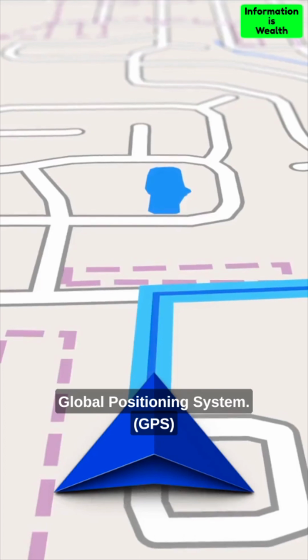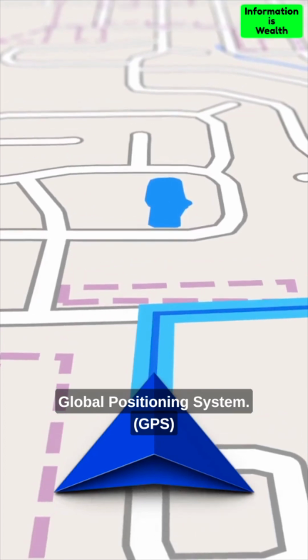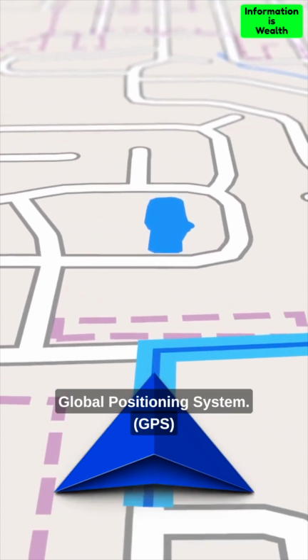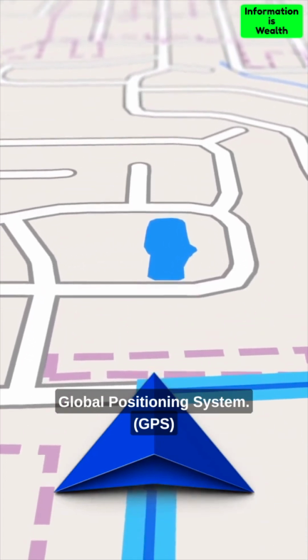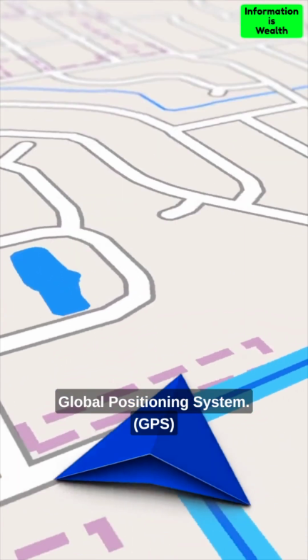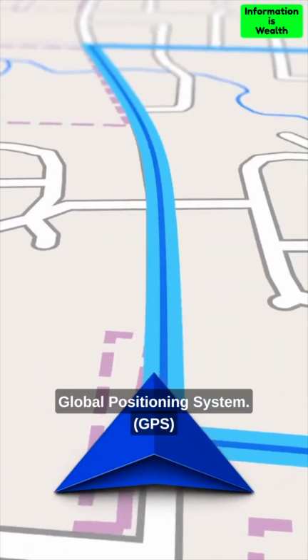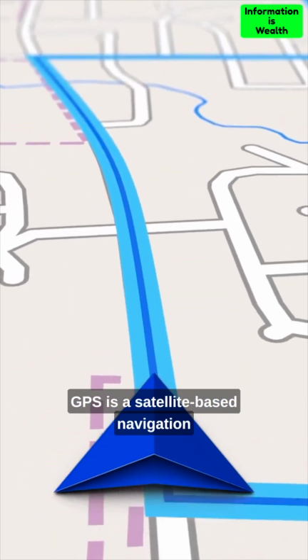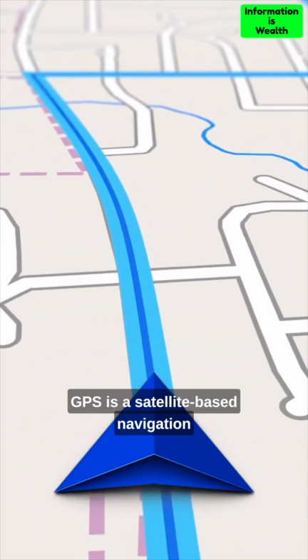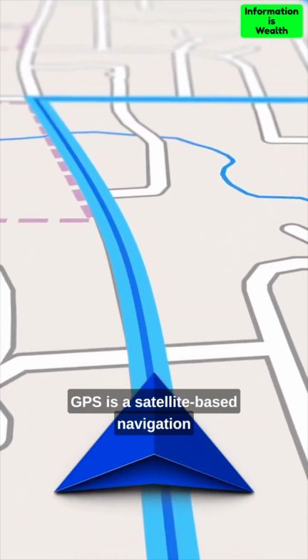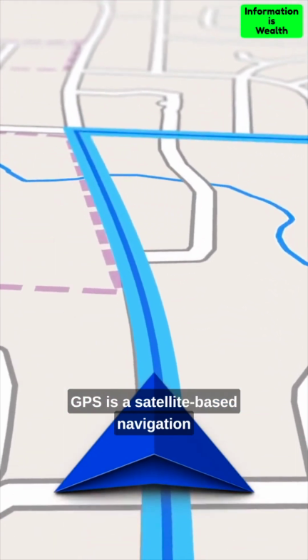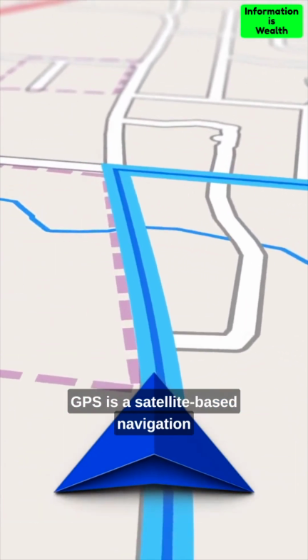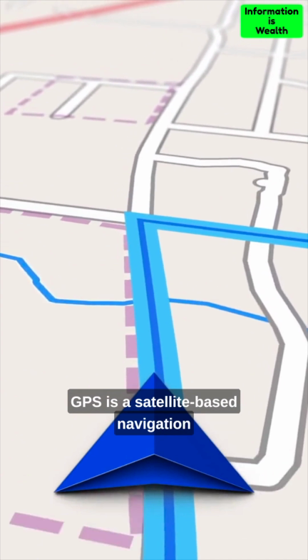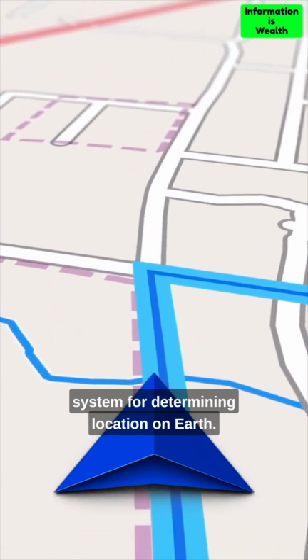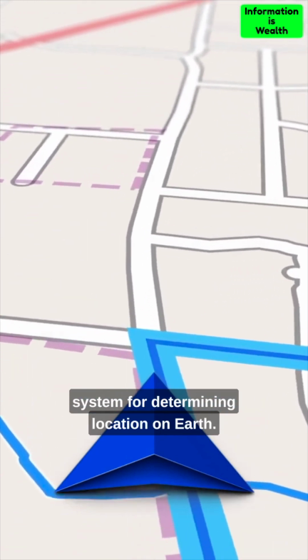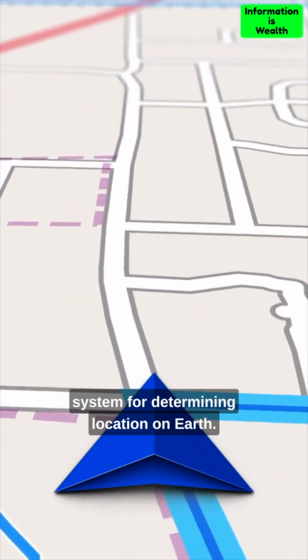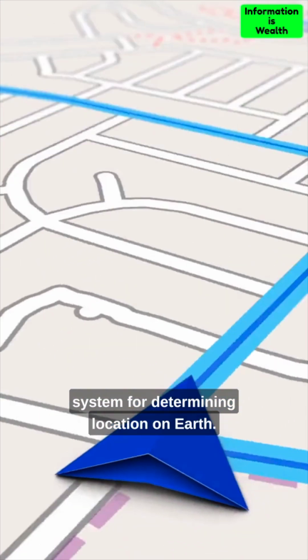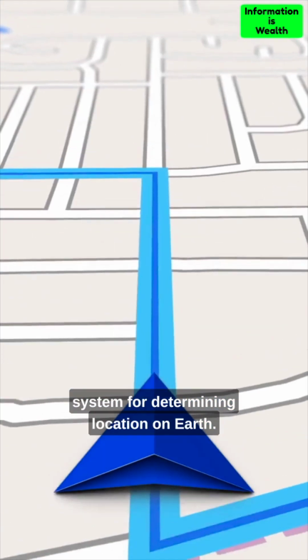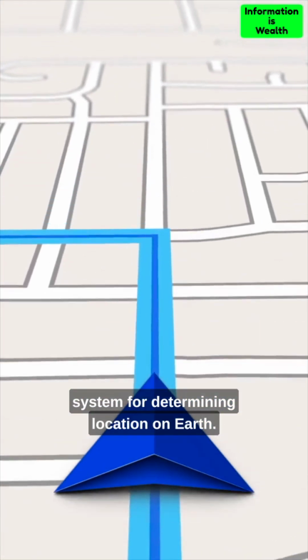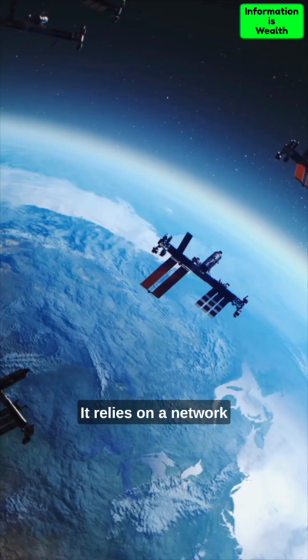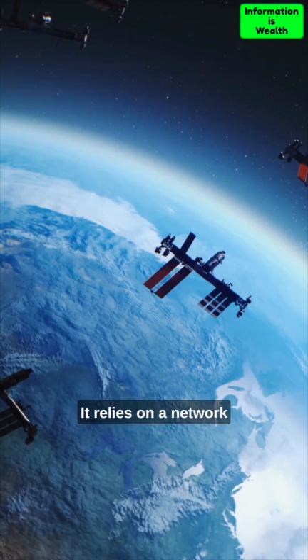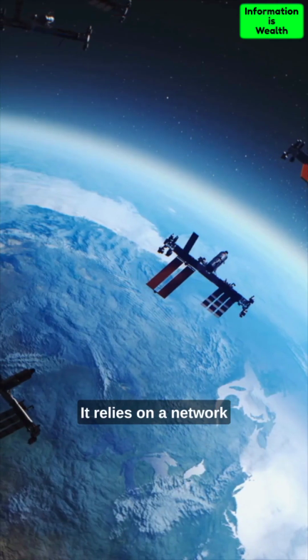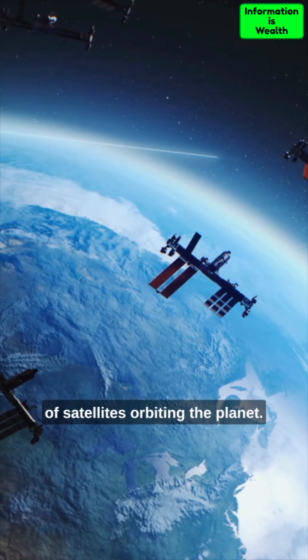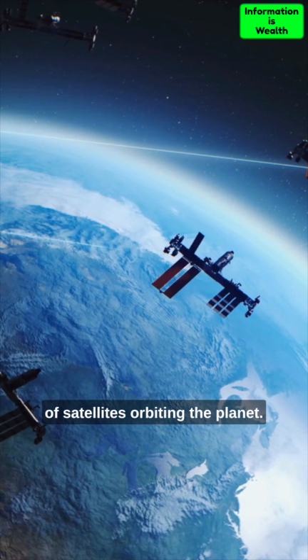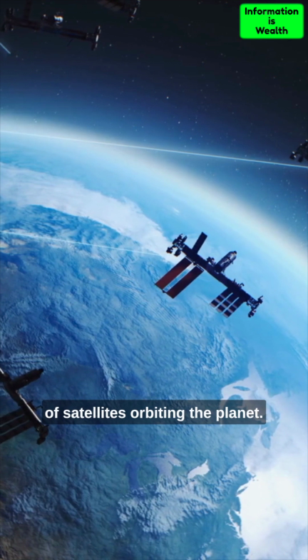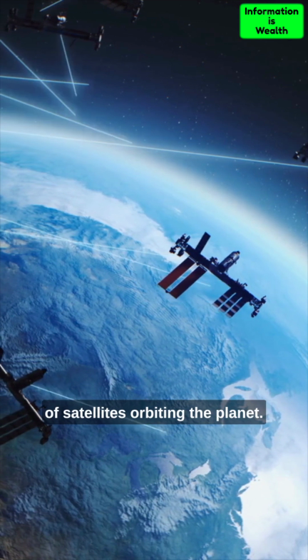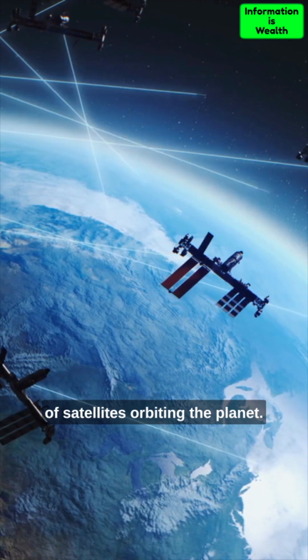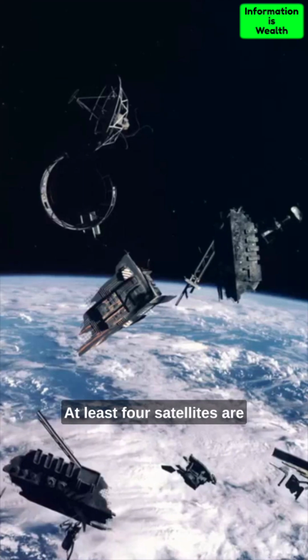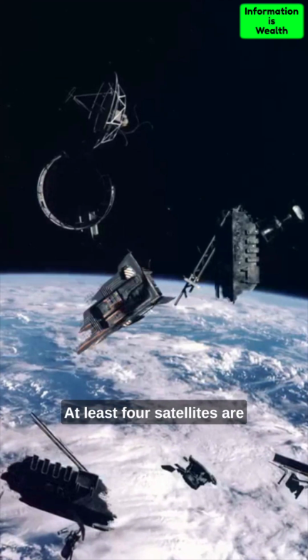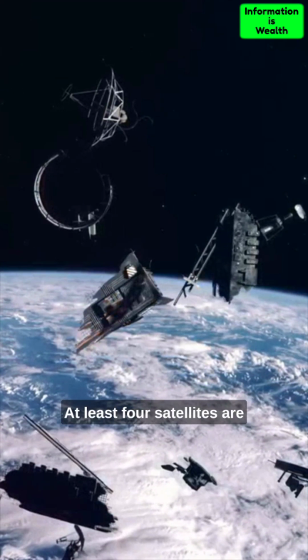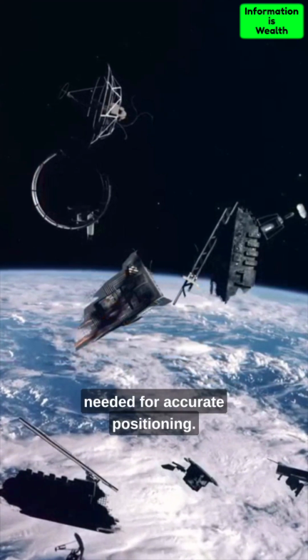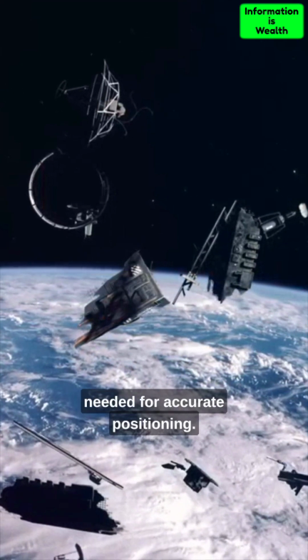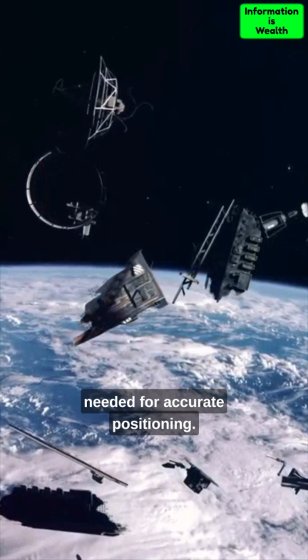Global Positioning System, GPS. GPS is a satellite-based navigation system for determining location on Earth. It relies on a network of satellites orbiting the planet. At least four satellites are needed for accurate positioning.